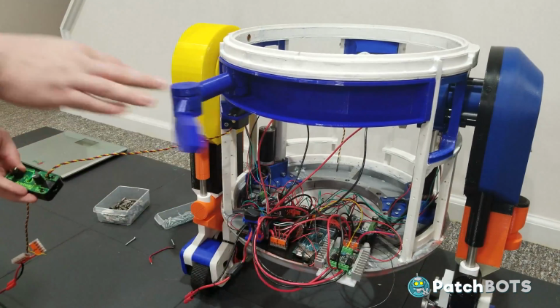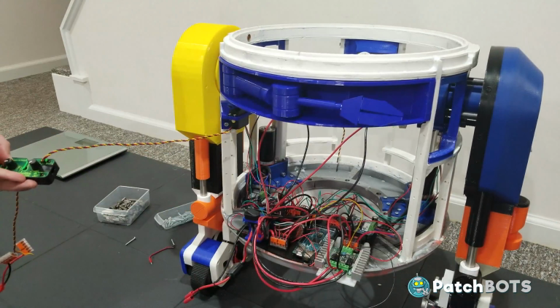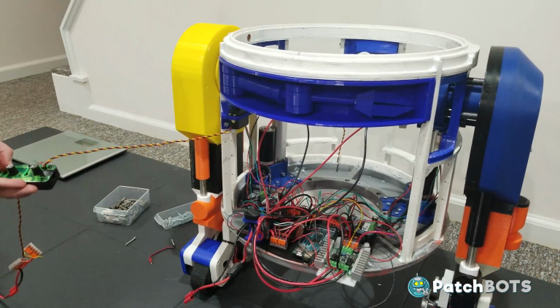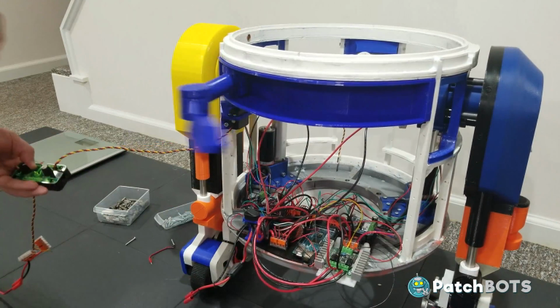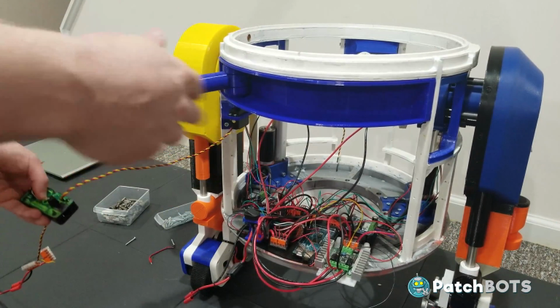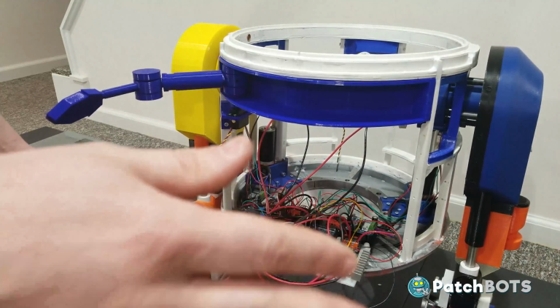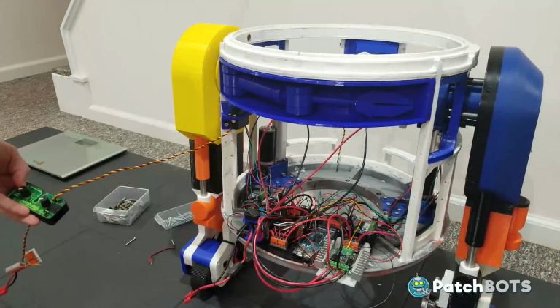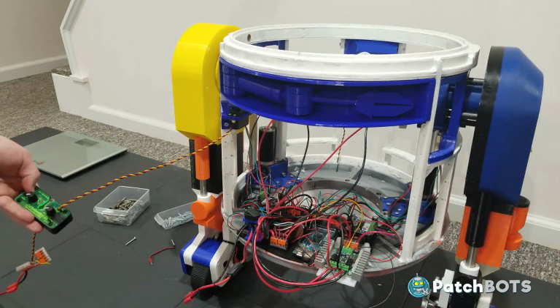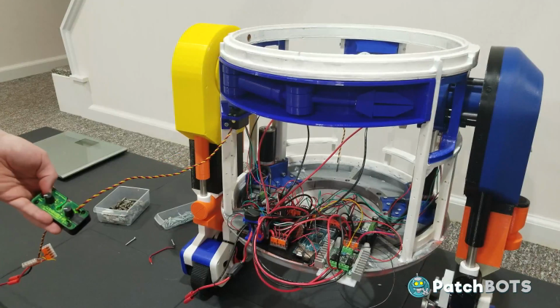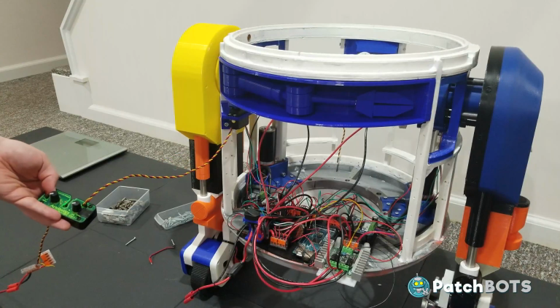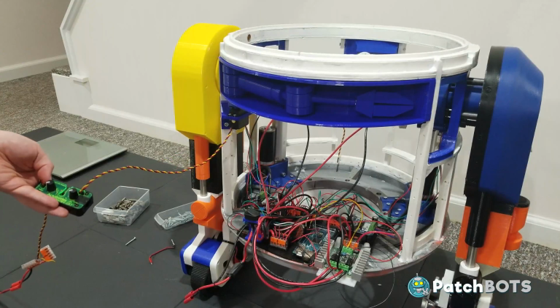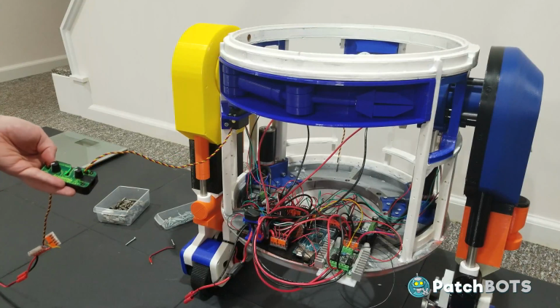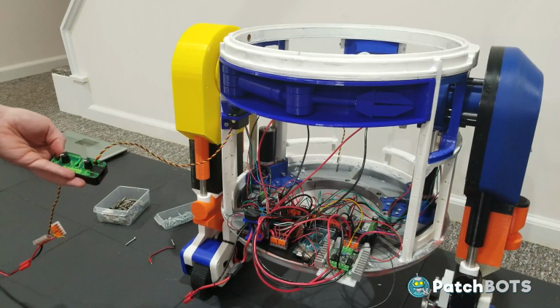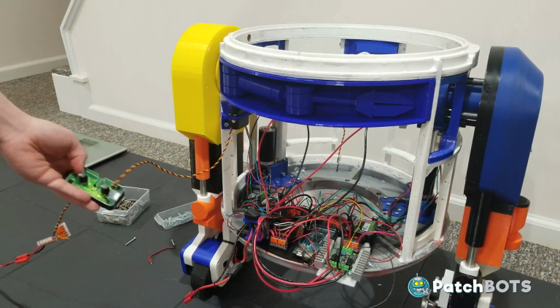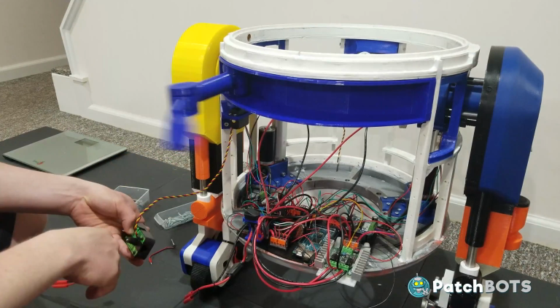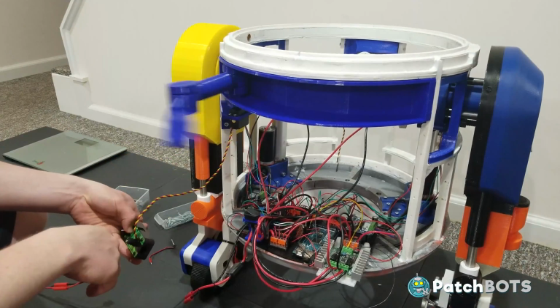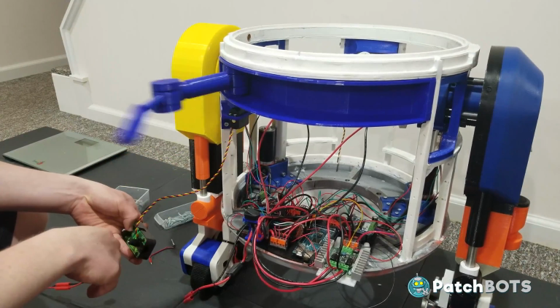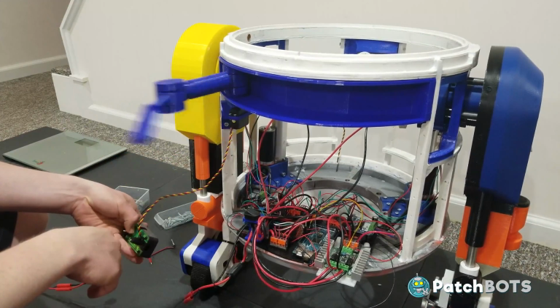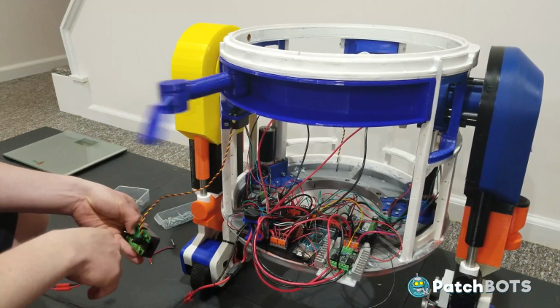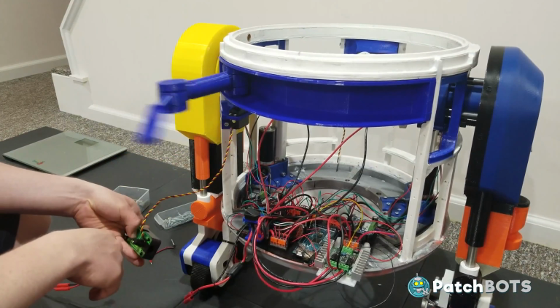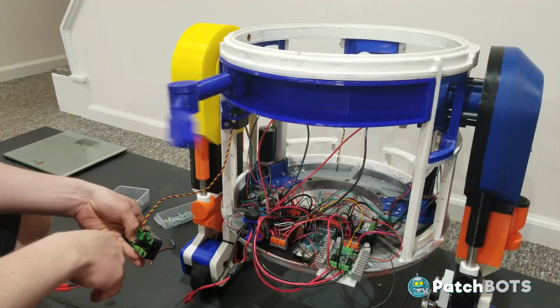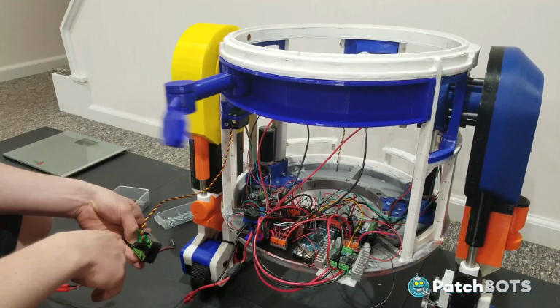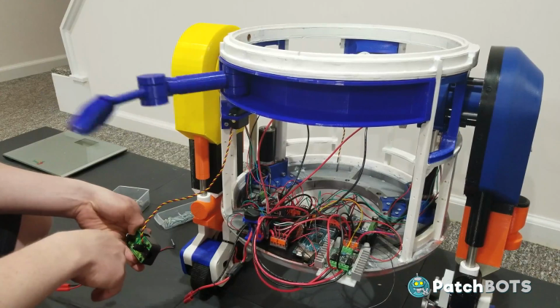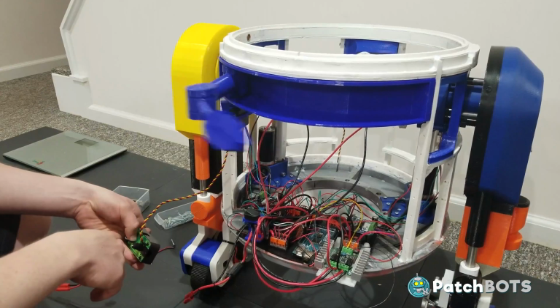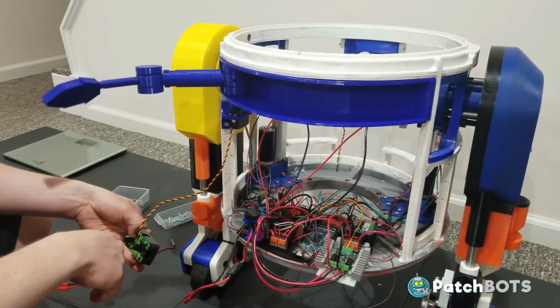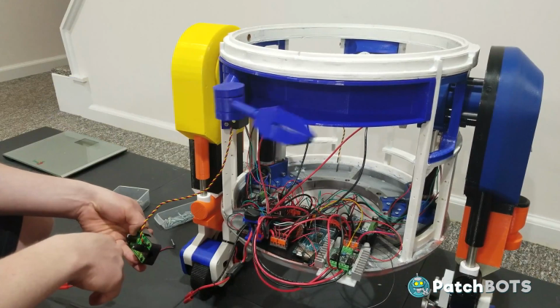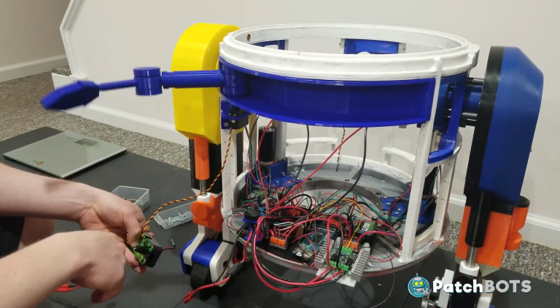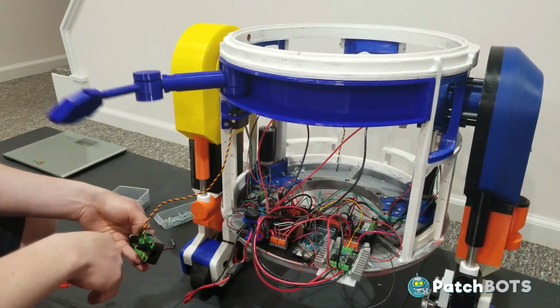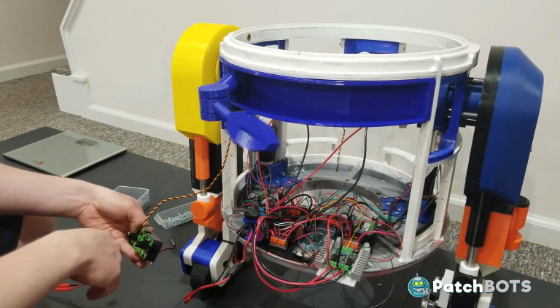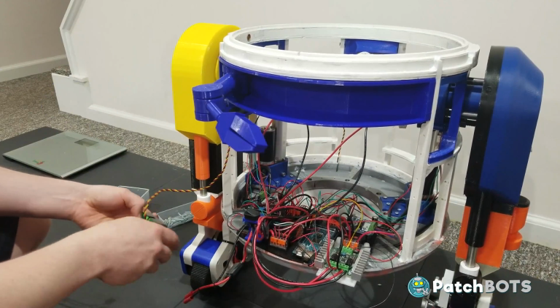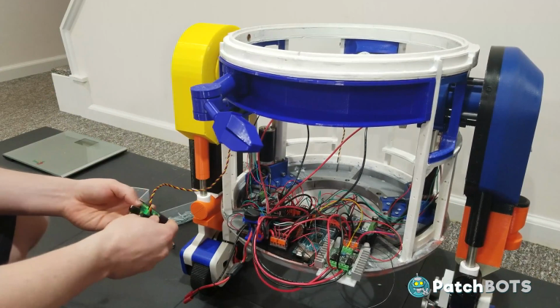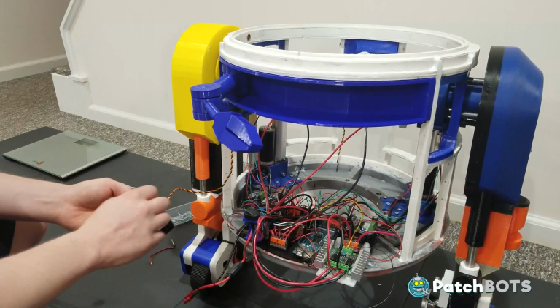Secret shake. If that's not the coolest thing you've ever seen. This is working great.